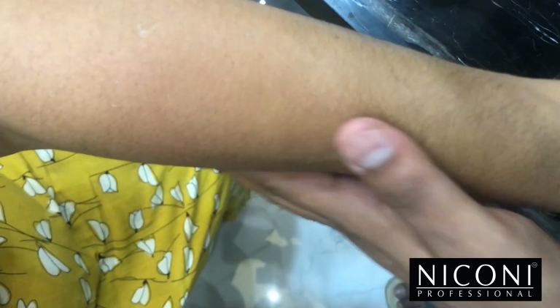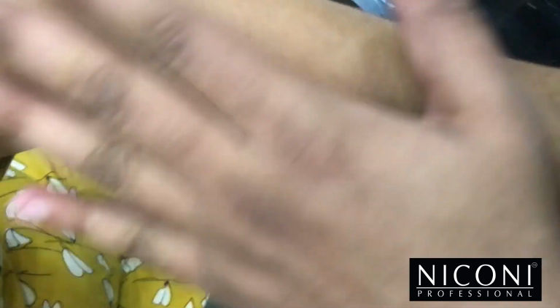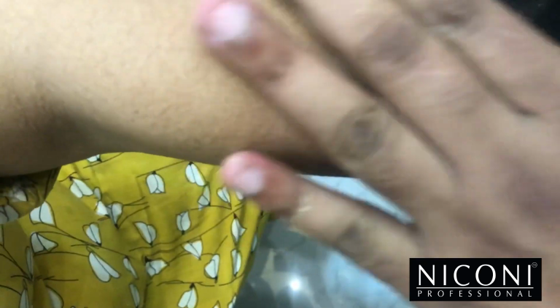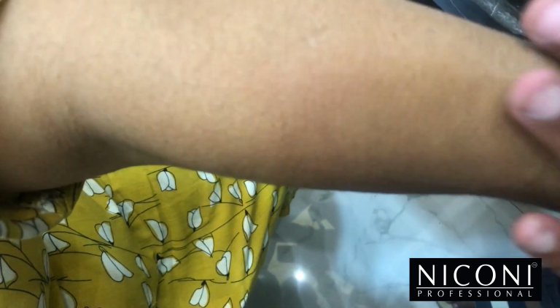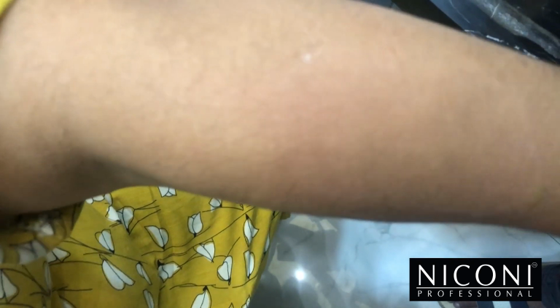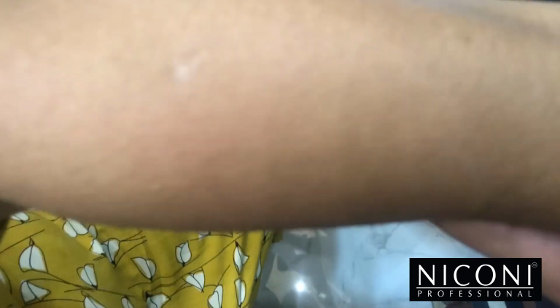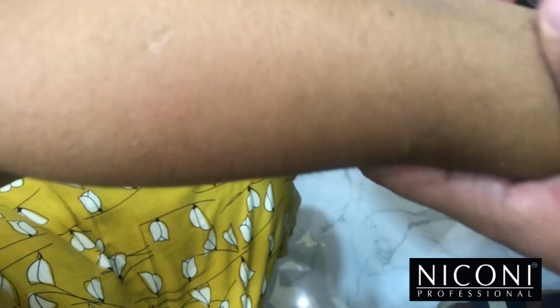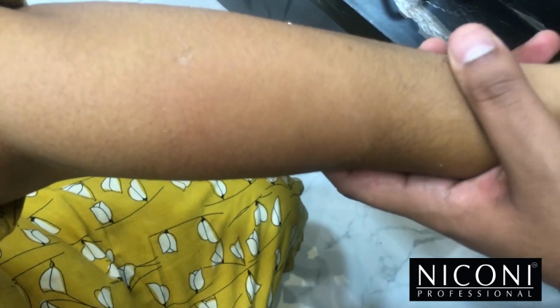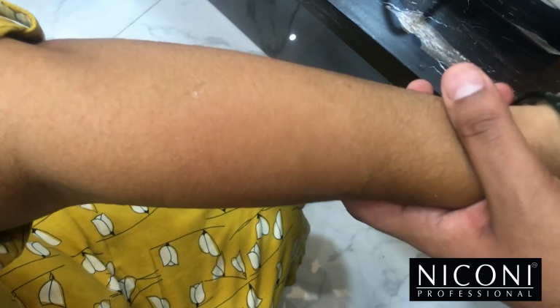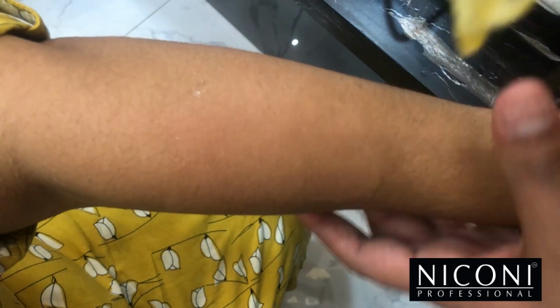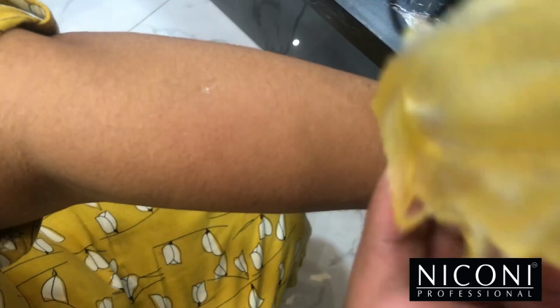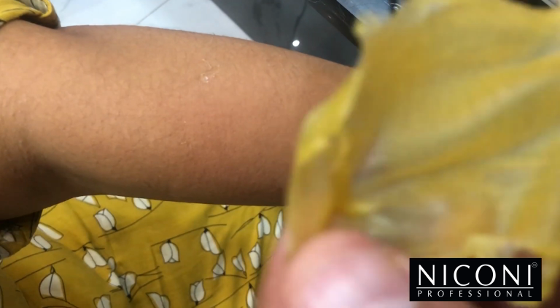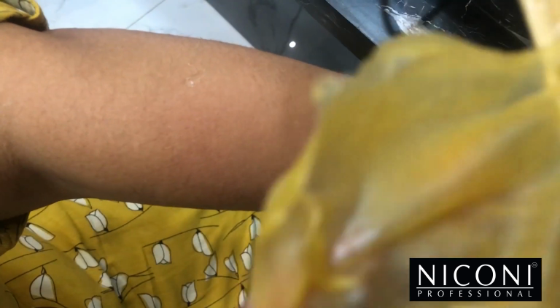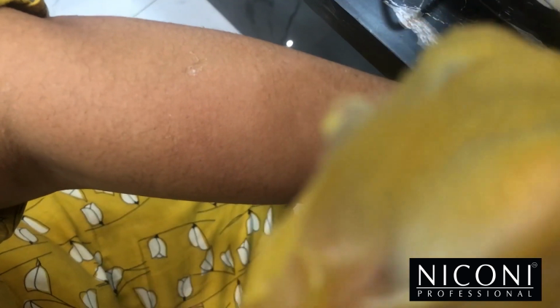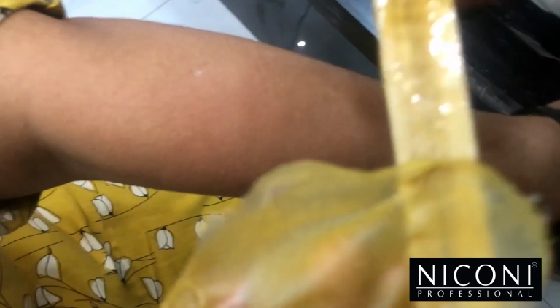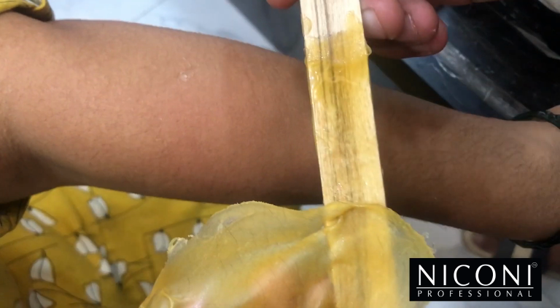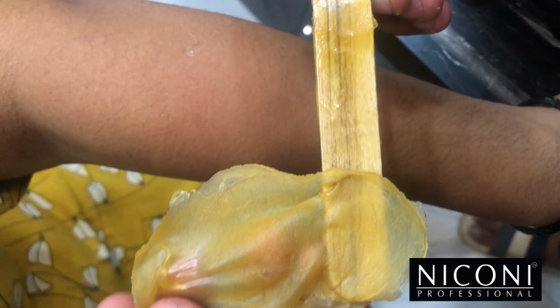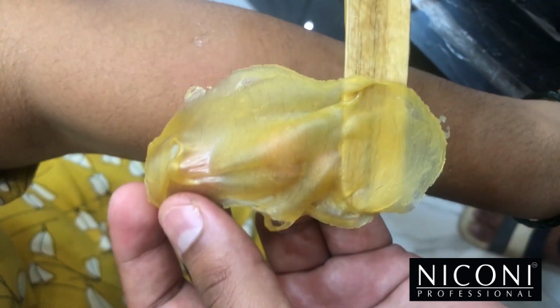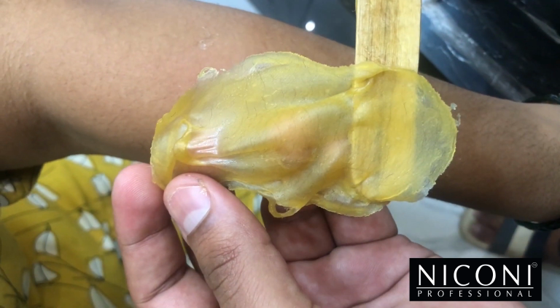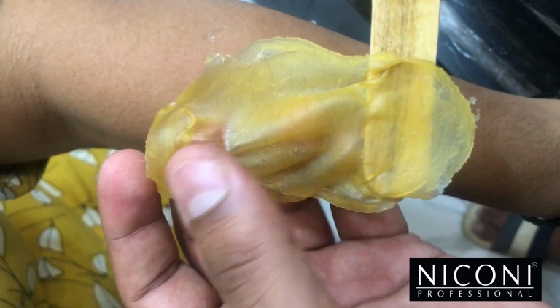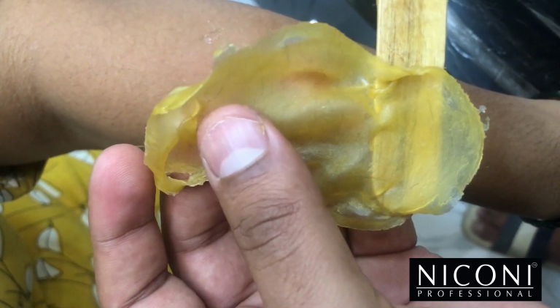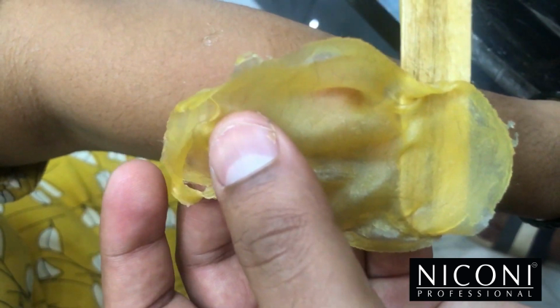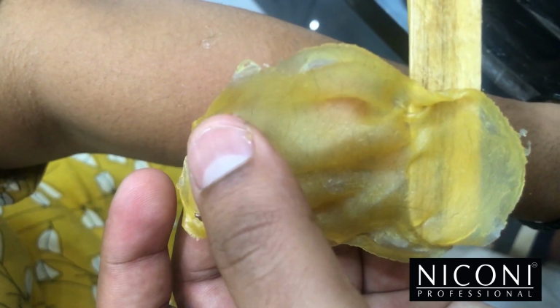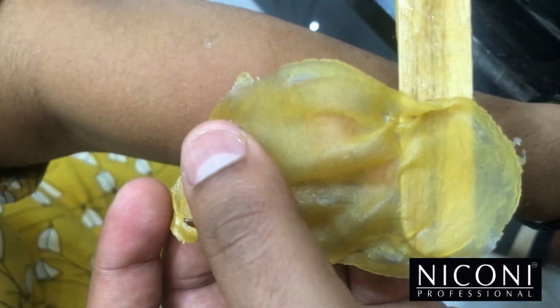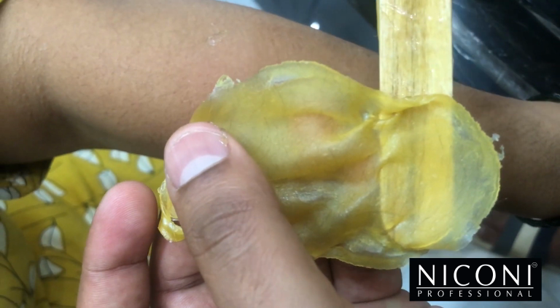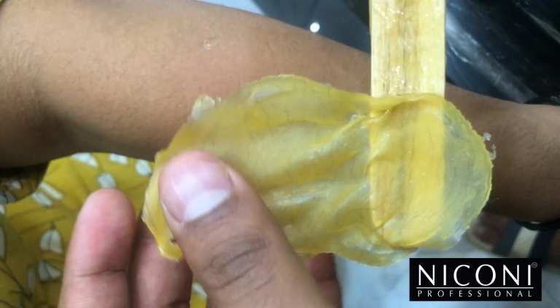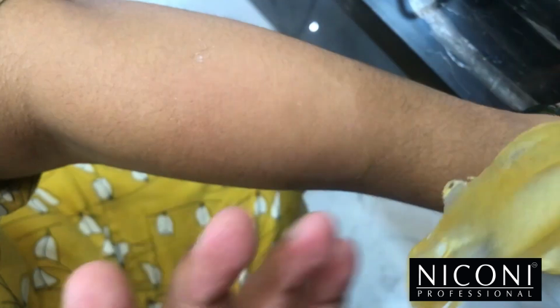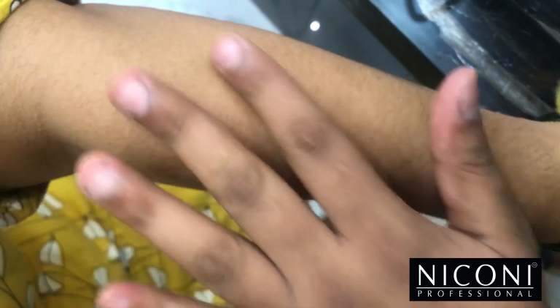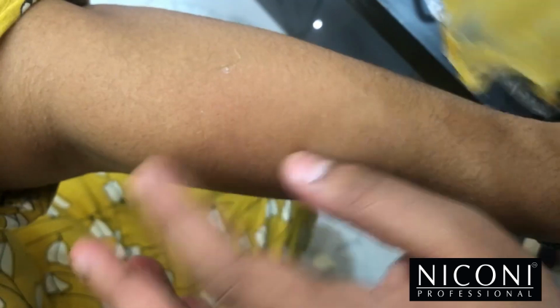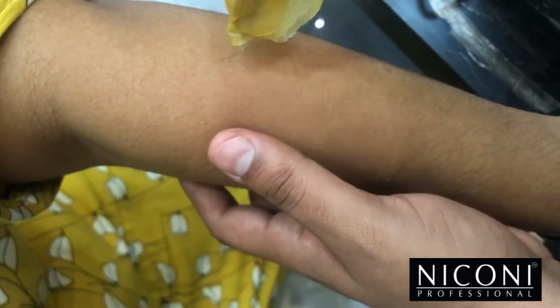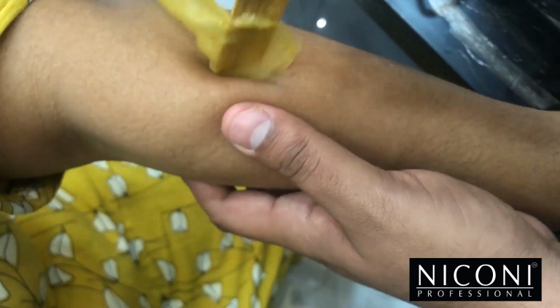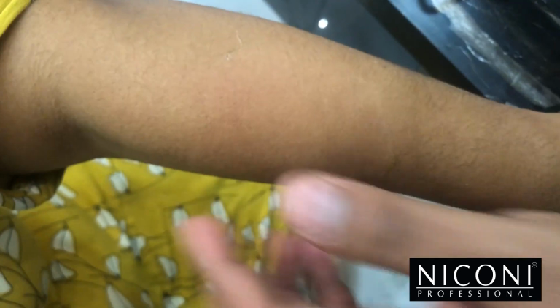There is no hair here — all the hair has come from the root and the tanning has gone as well. All the hair over here has come from the roots. This is how the waxing should be done.